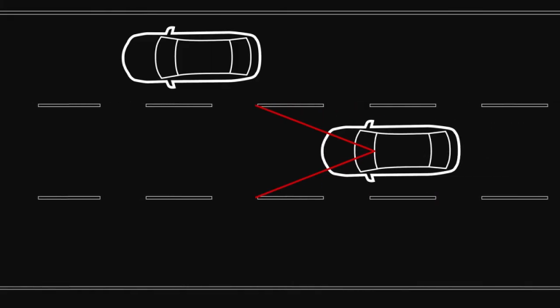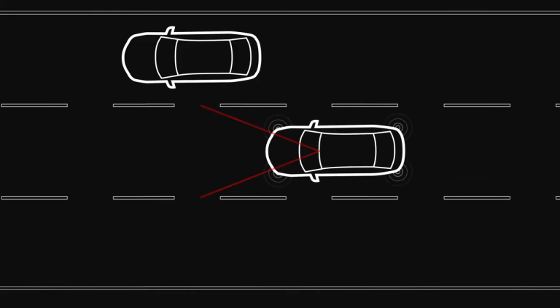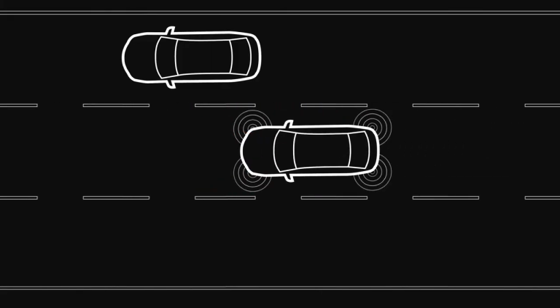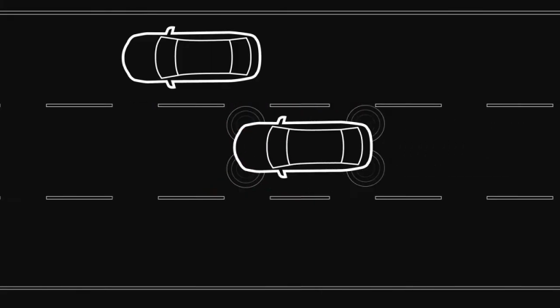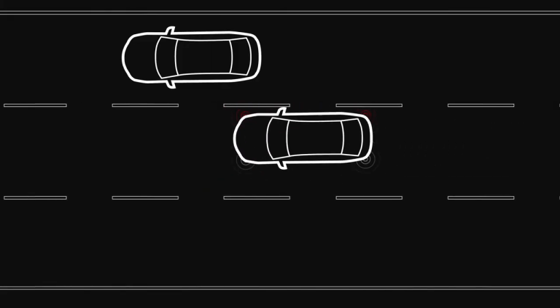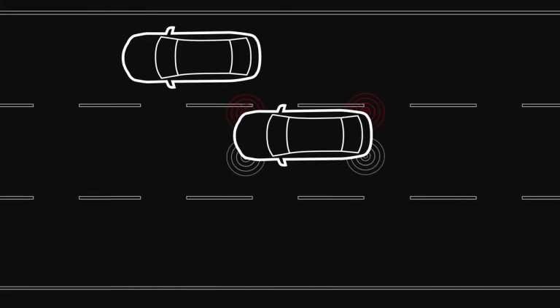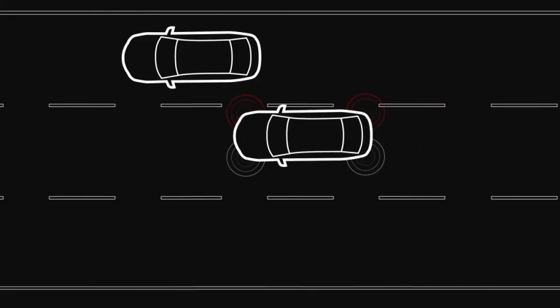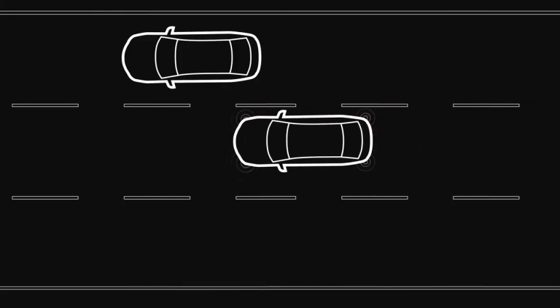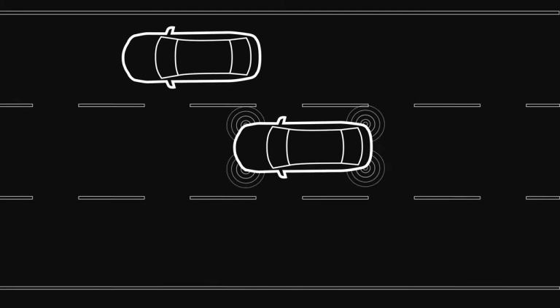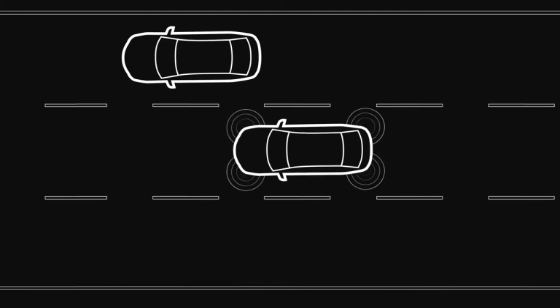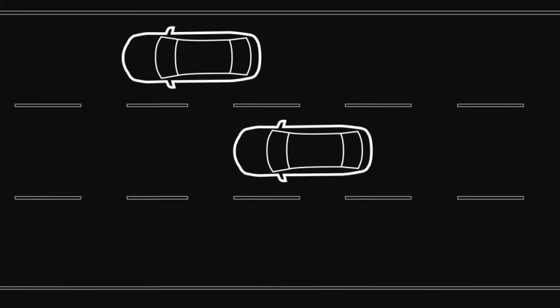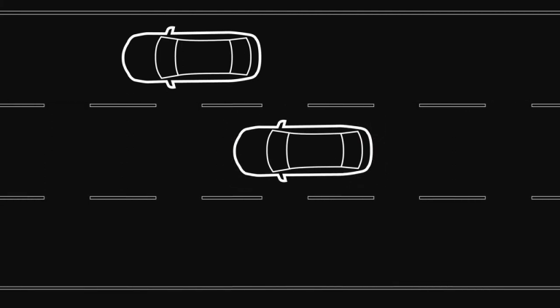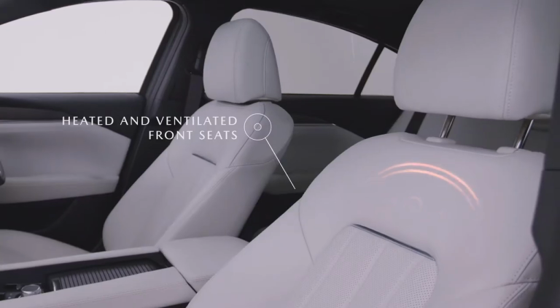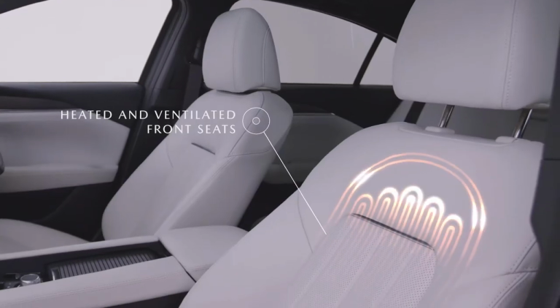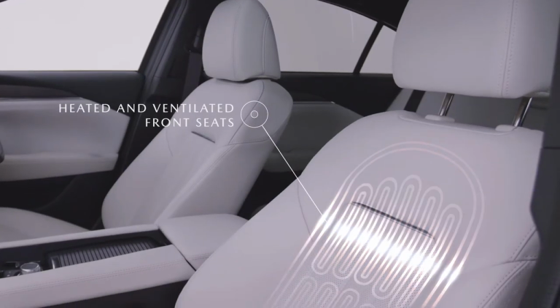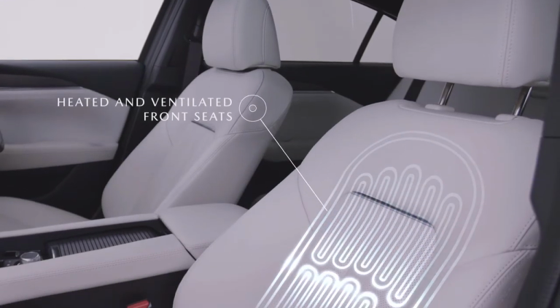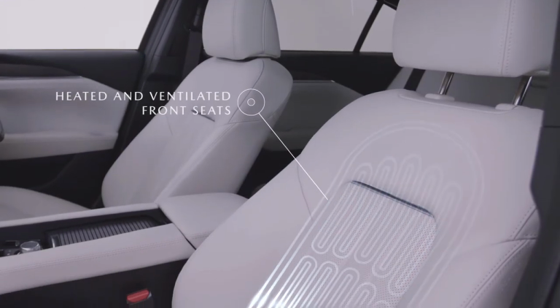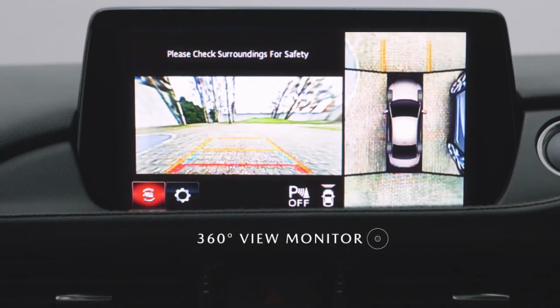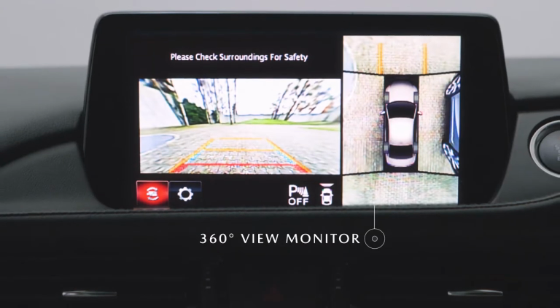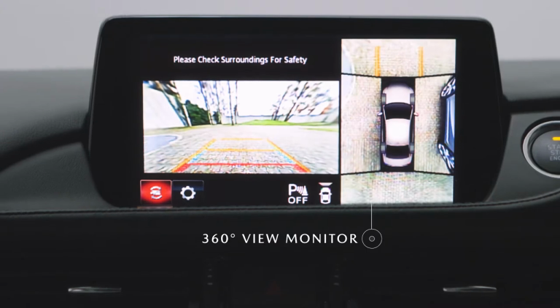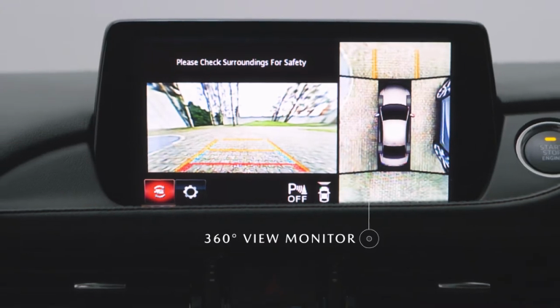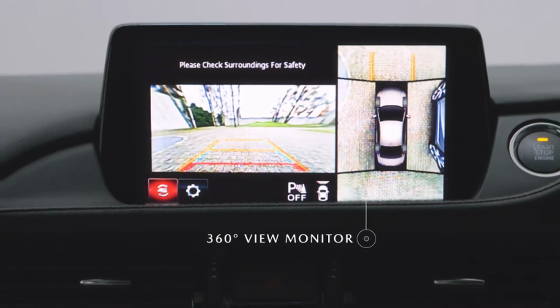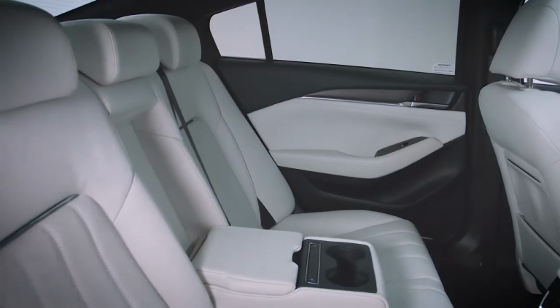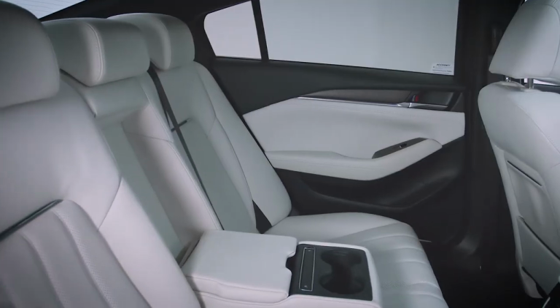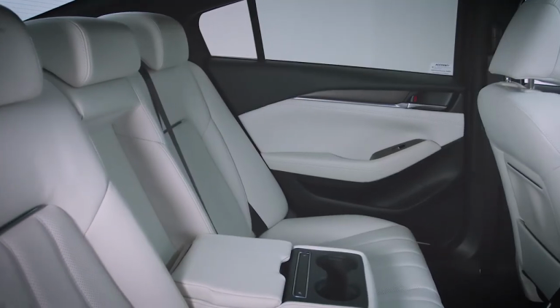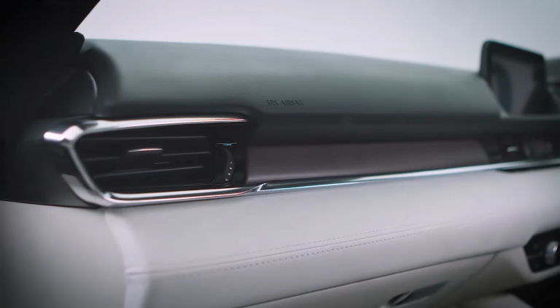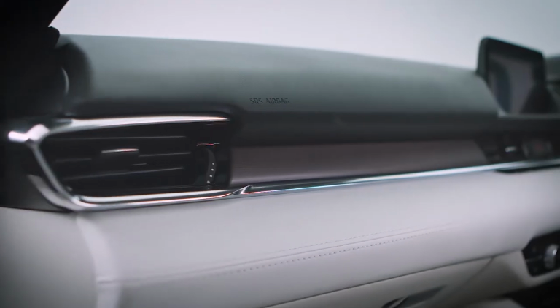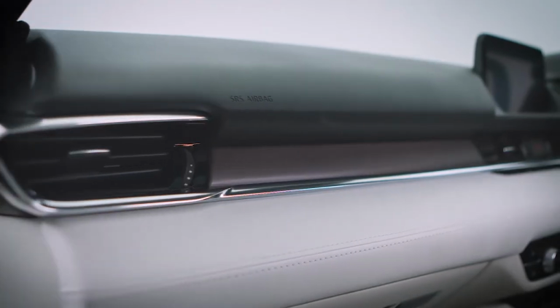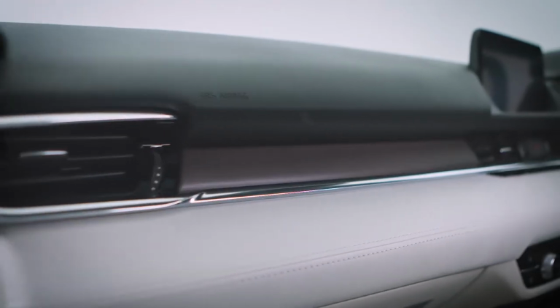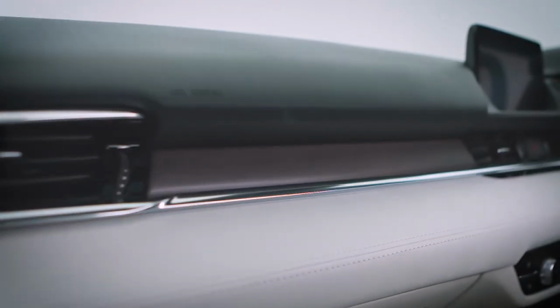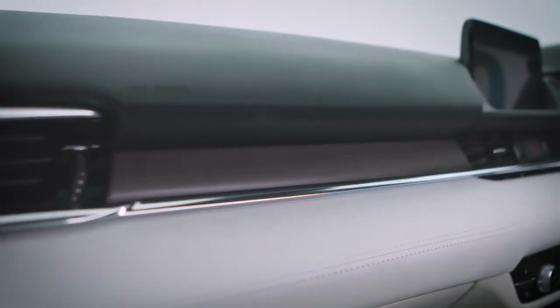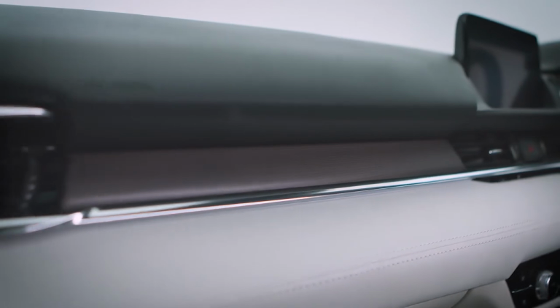There's even lane keep assist, where the system will take corrective action to help you stay within your lane. You'll also get heated and ventilated seats, a 360-degree camera, and an interior complemented by real Japanese Zen wood and ultra suede.